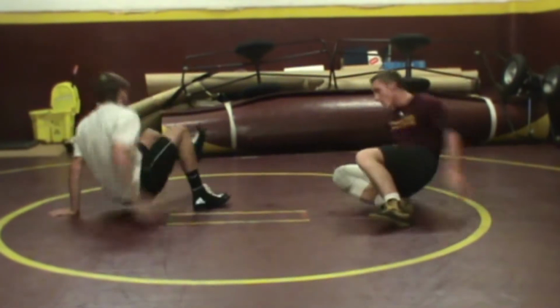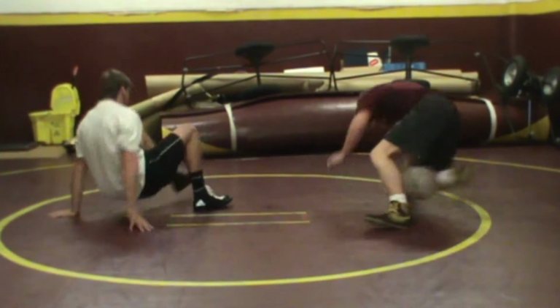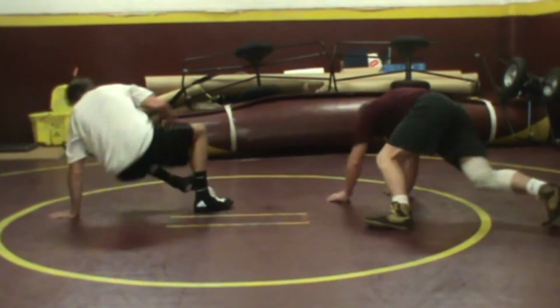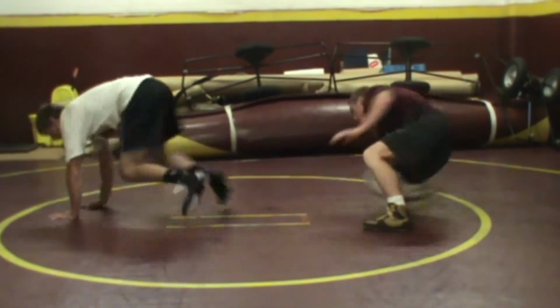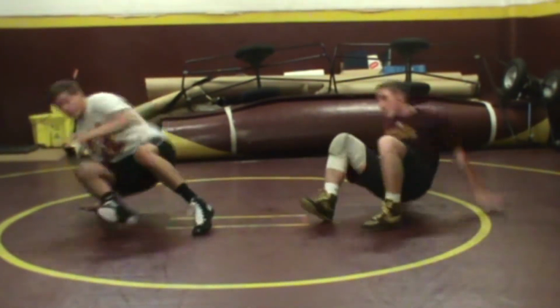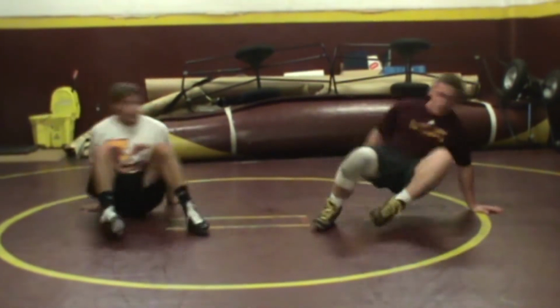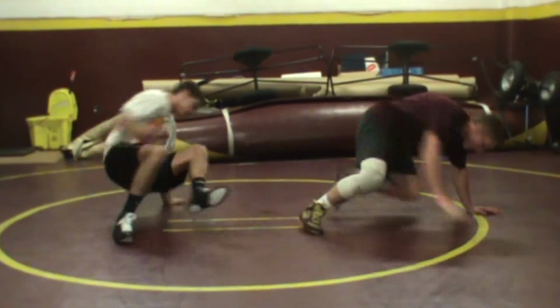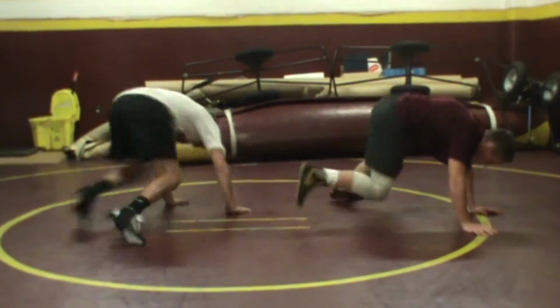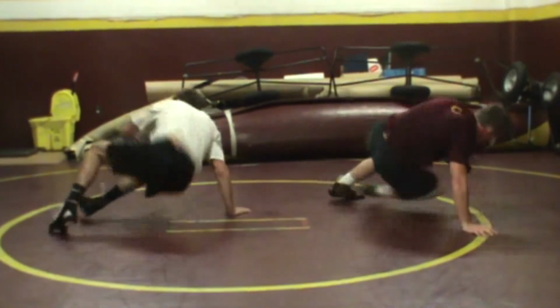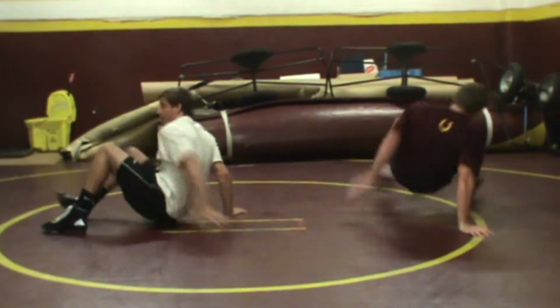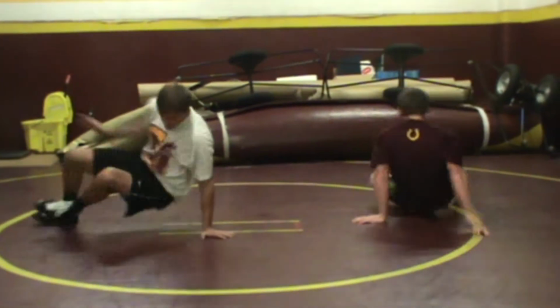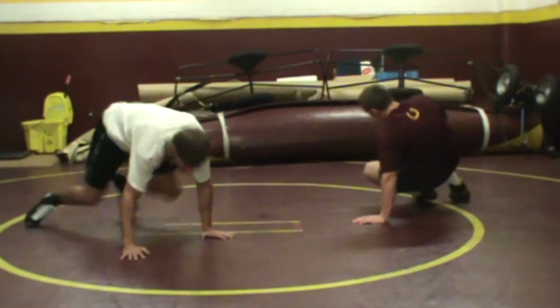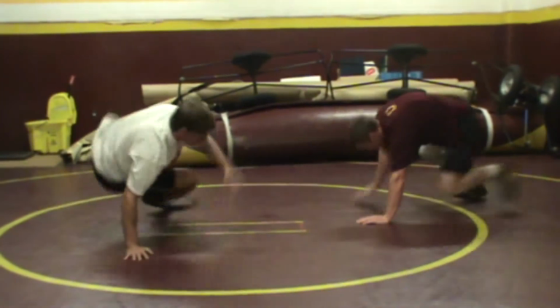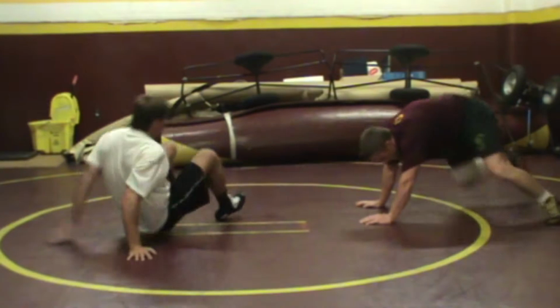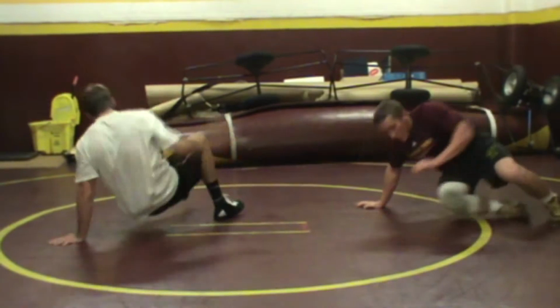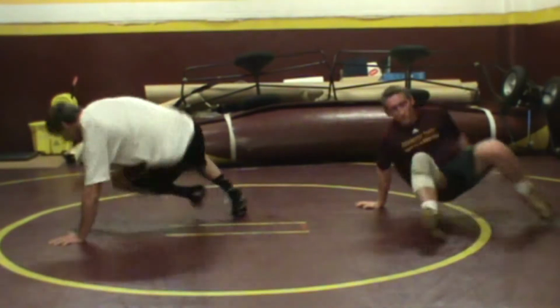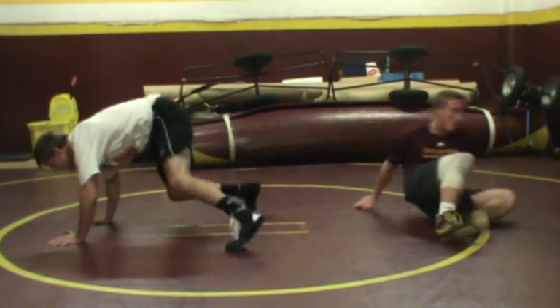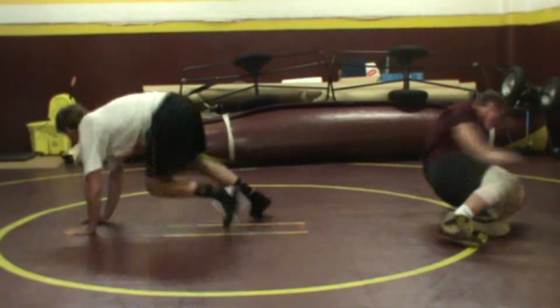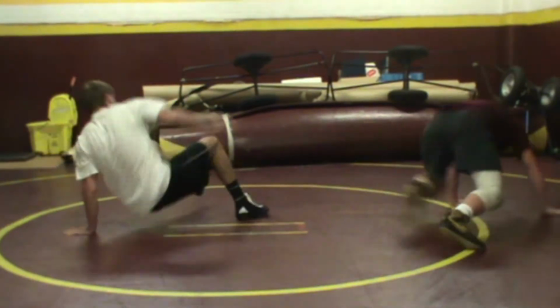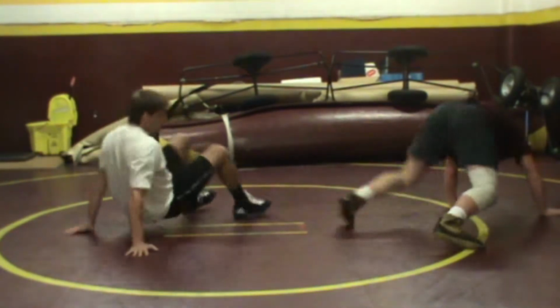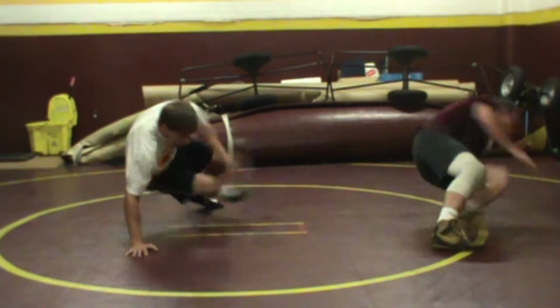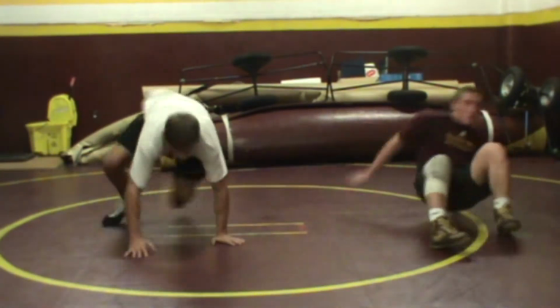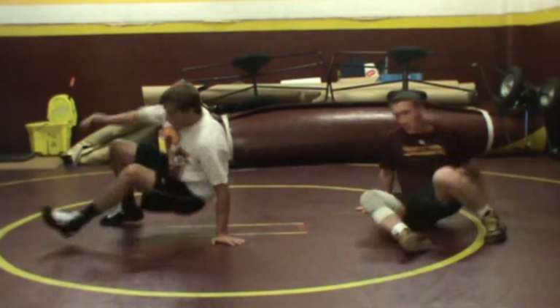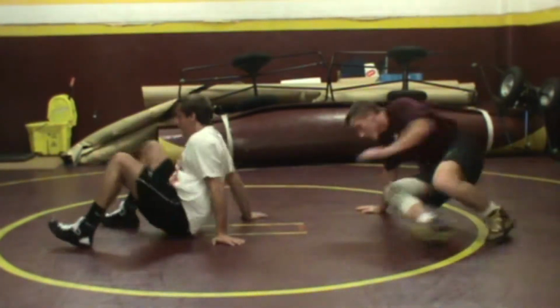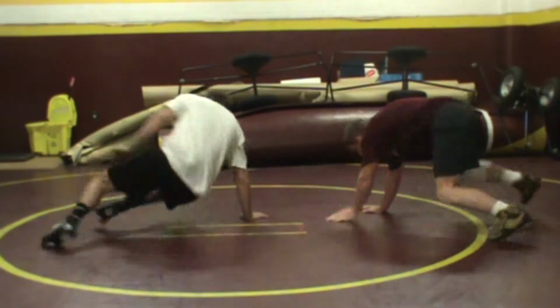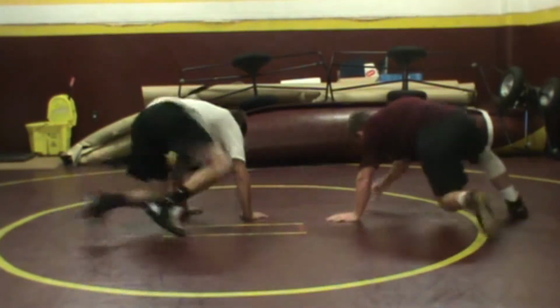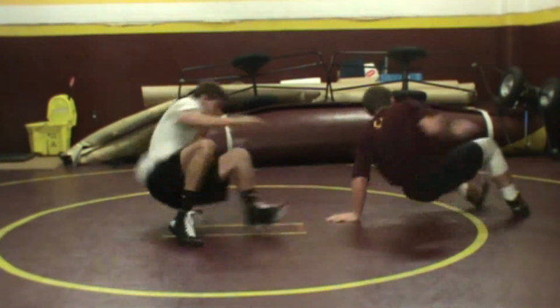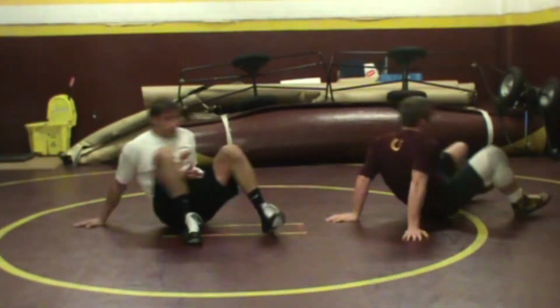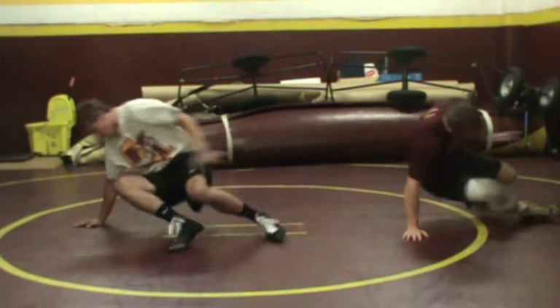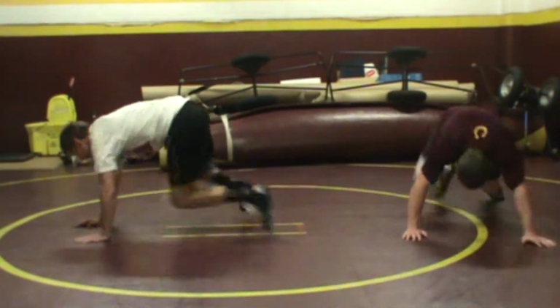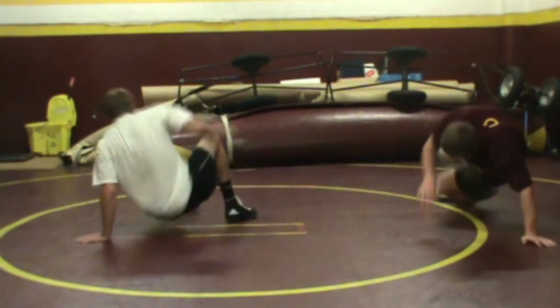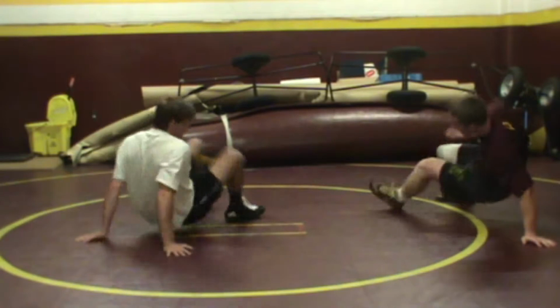This is to move fluidly, almost like a break dance type of position. As the kids get better, they can speed it up.